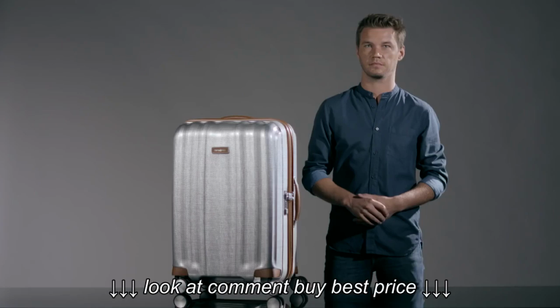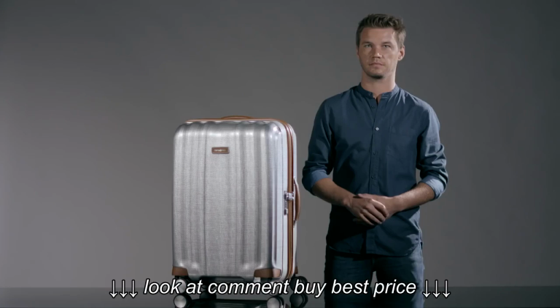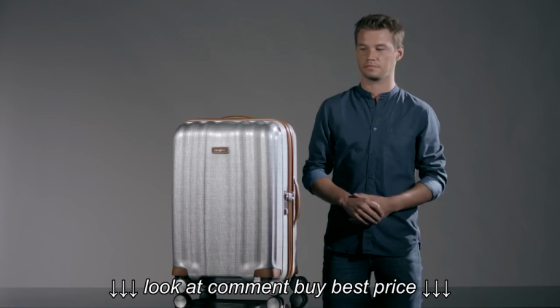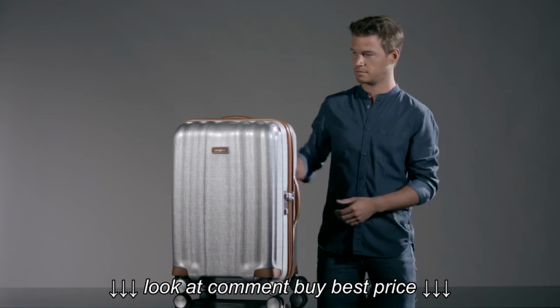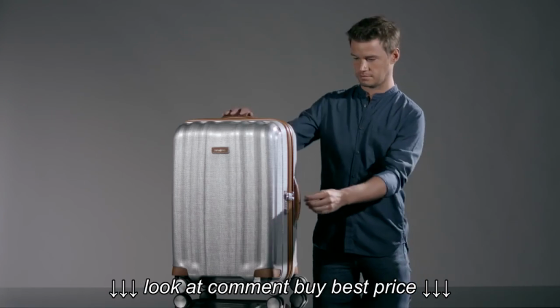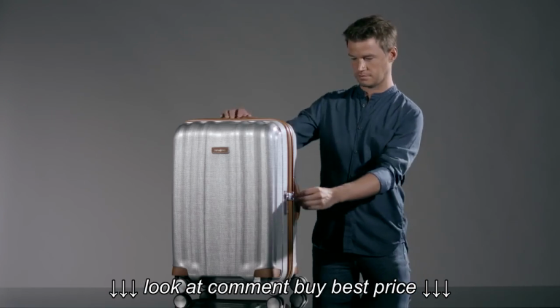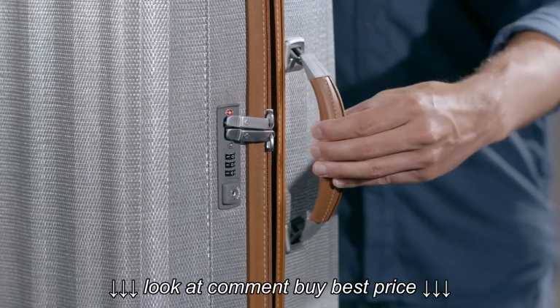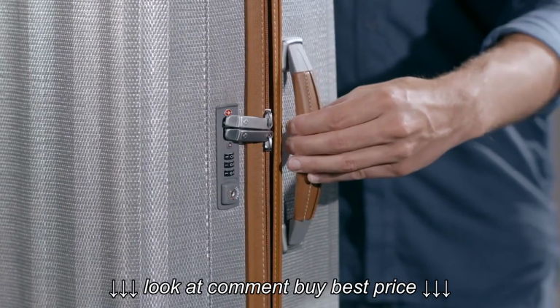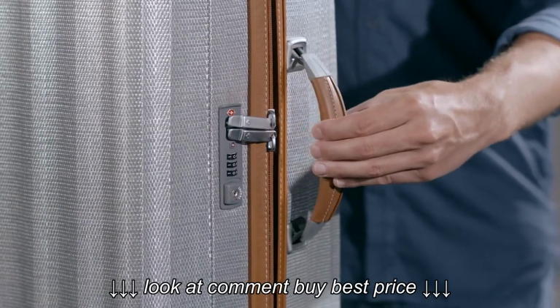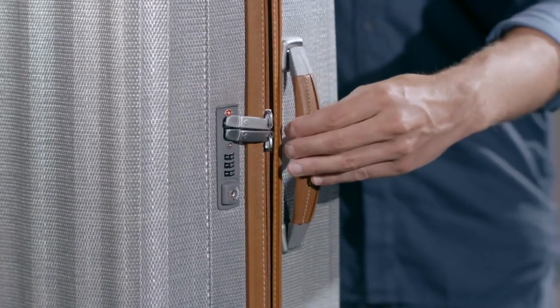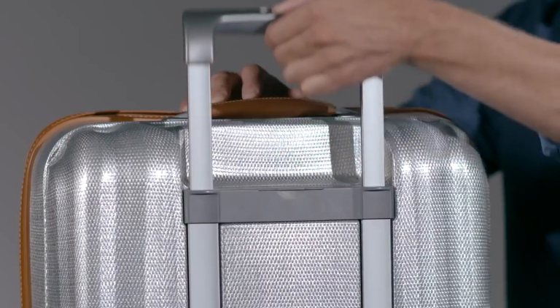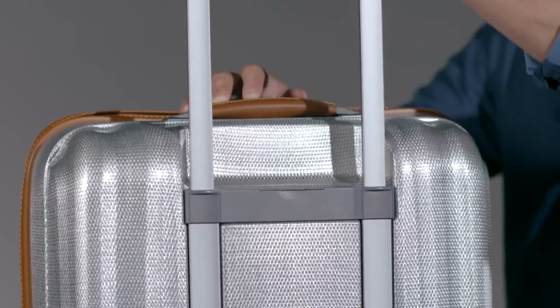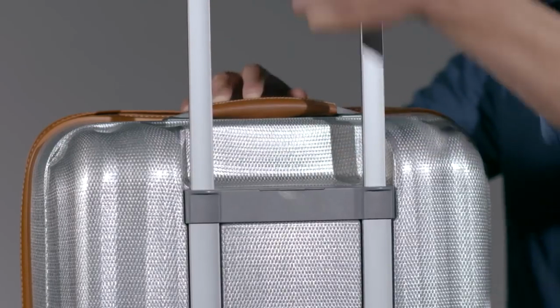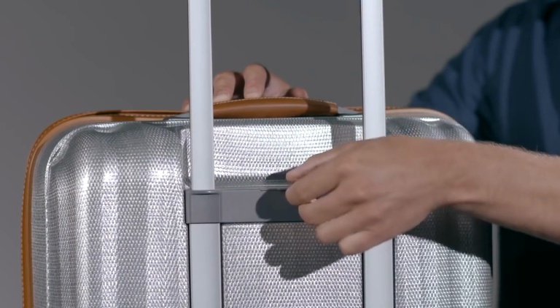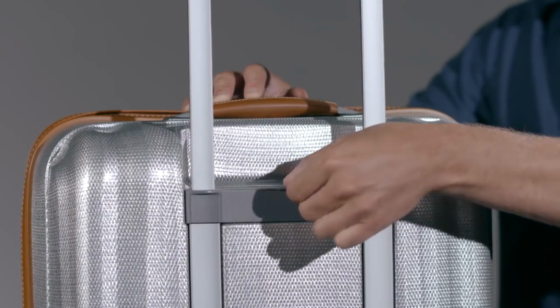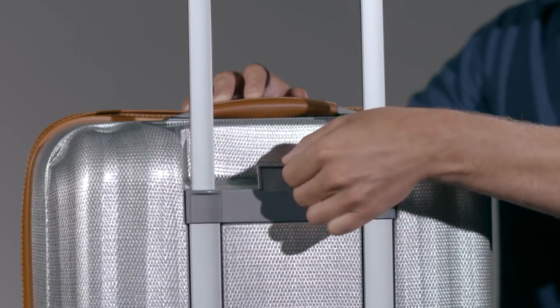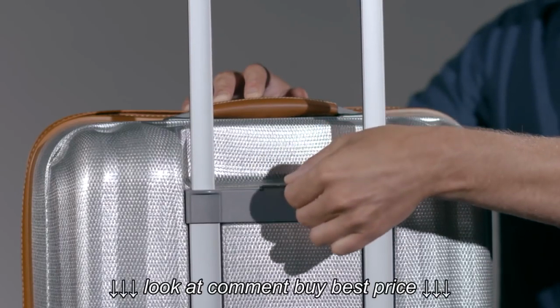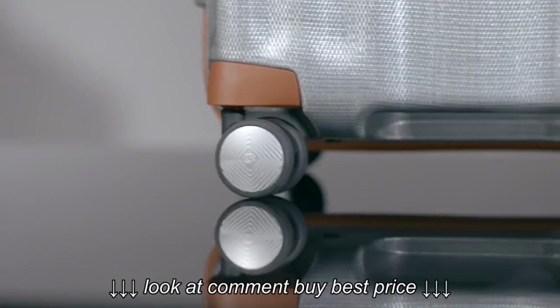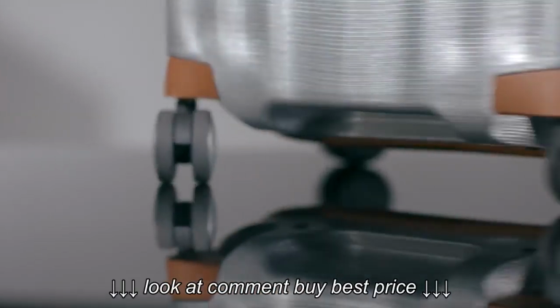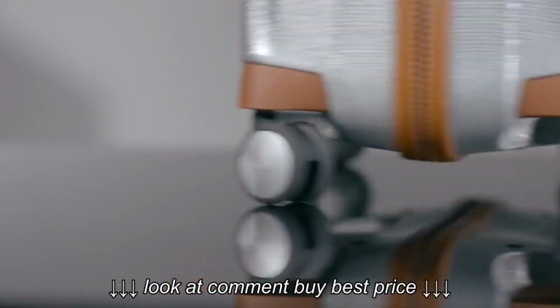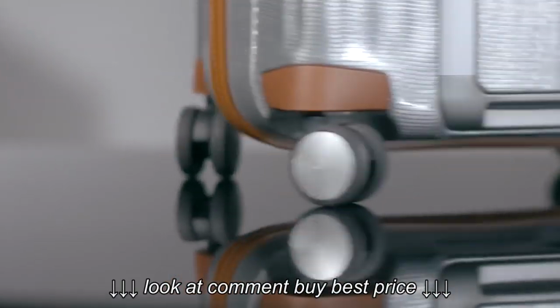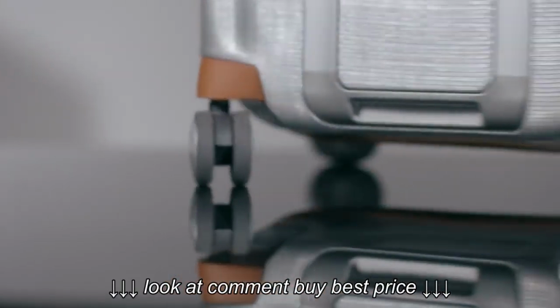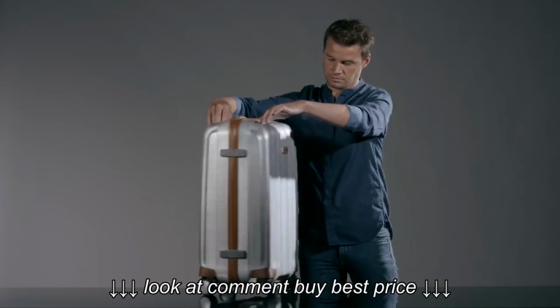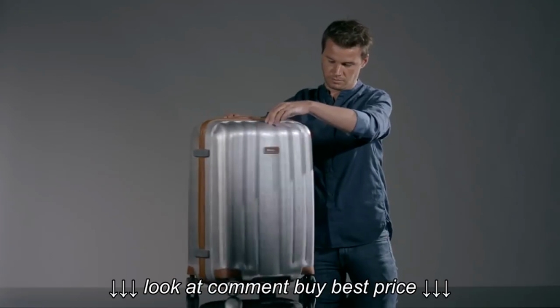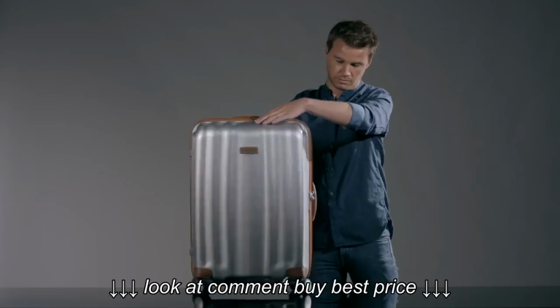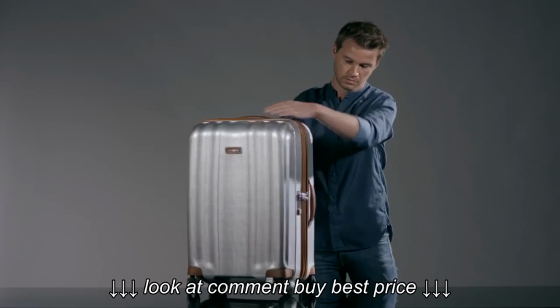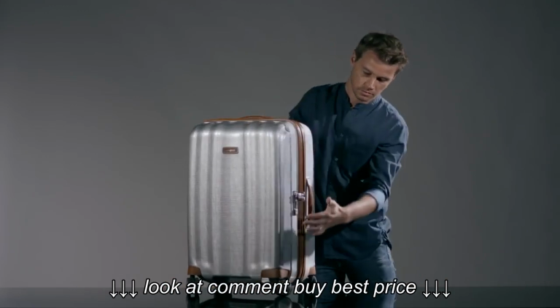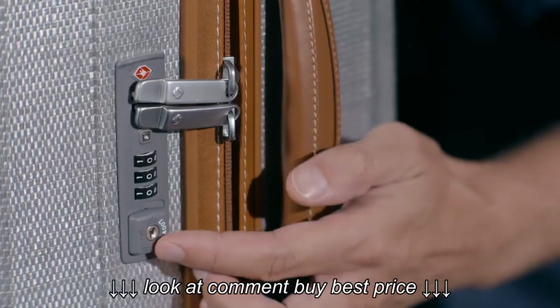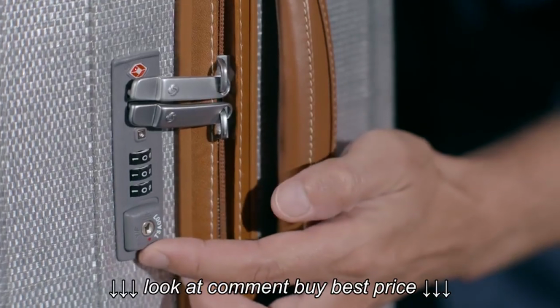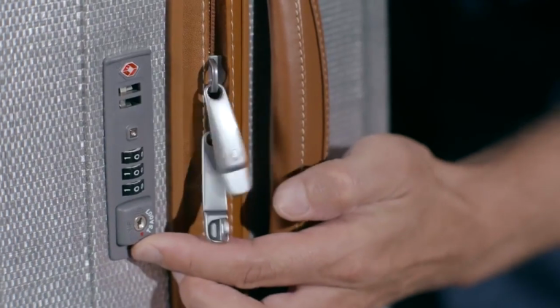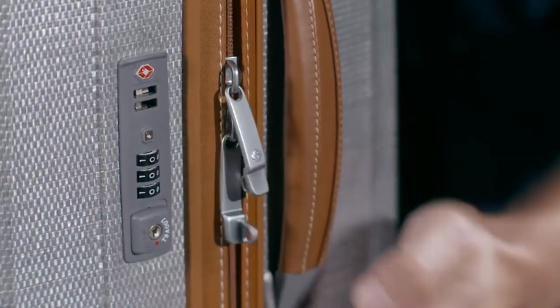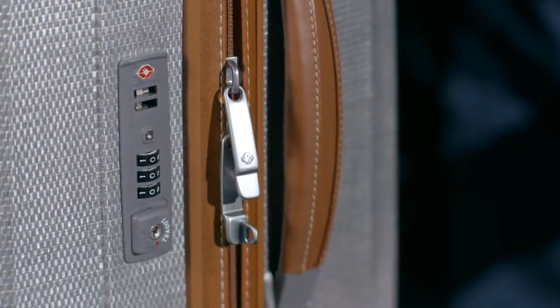If we have a closer look, we can see on the outside: leather soft-touch handles and details, a double-tube pull handle with integrated ID holder, double wheels for extra comfort when travelling, as well as a recessed combi-lock with TSA function.